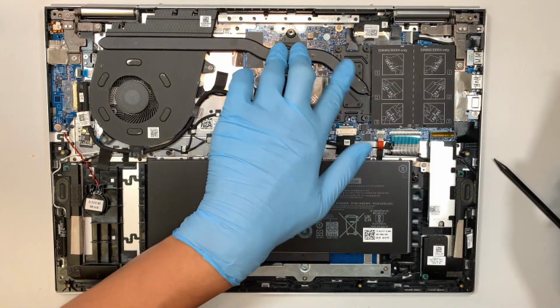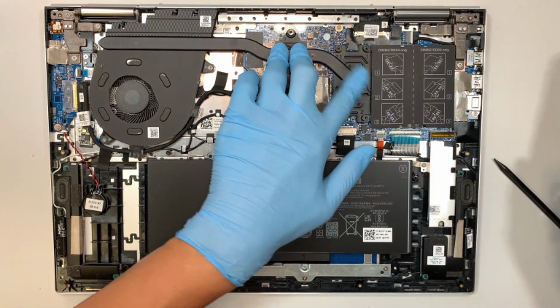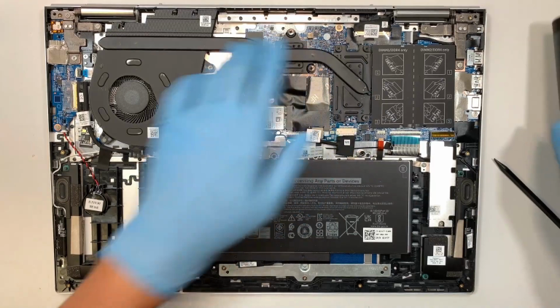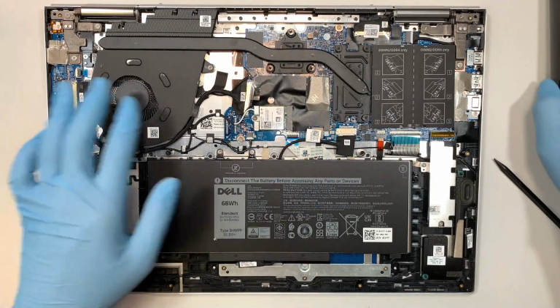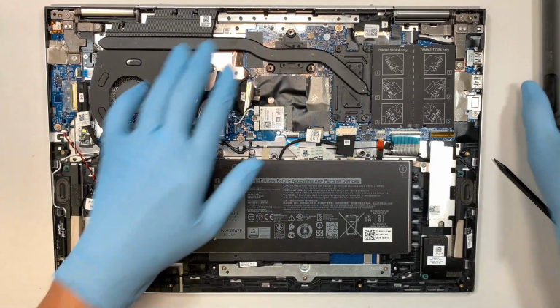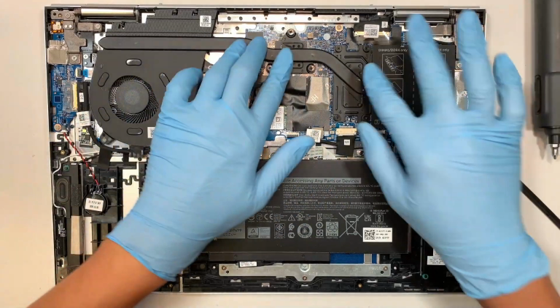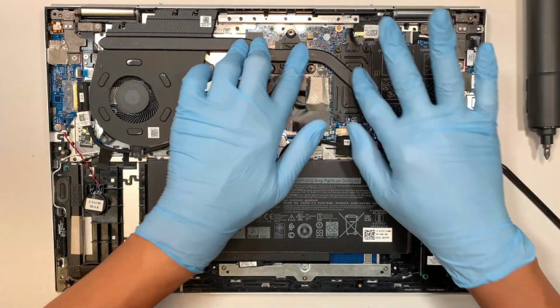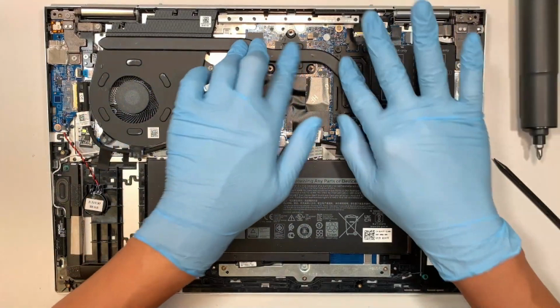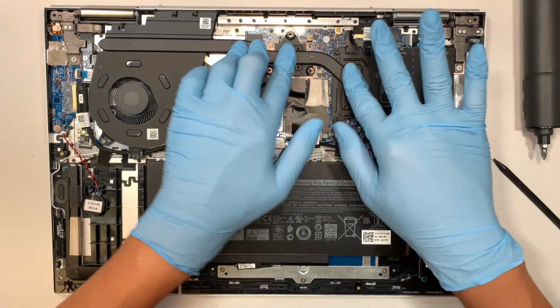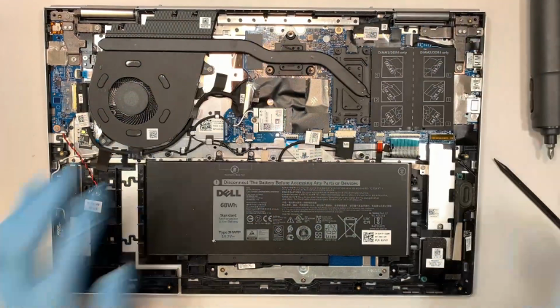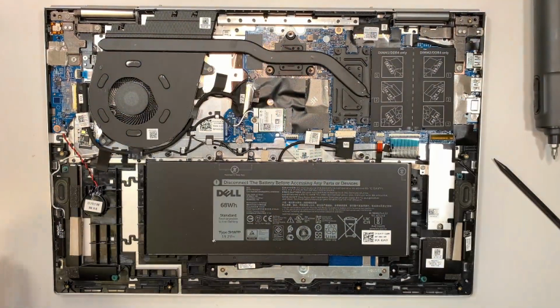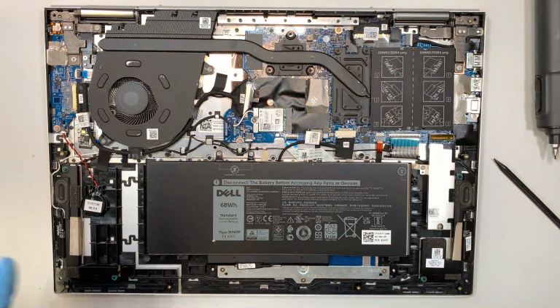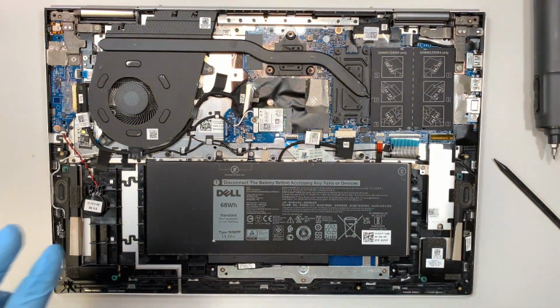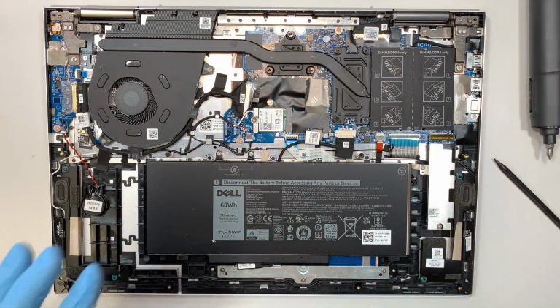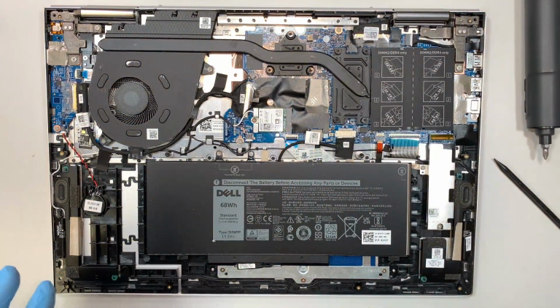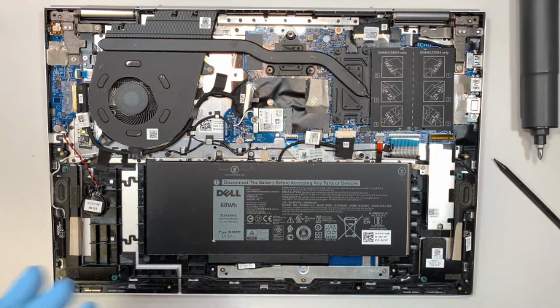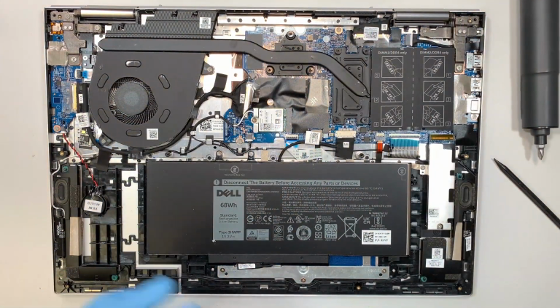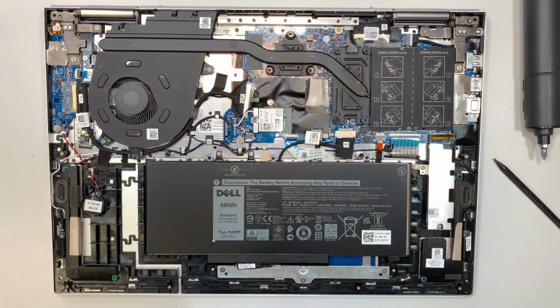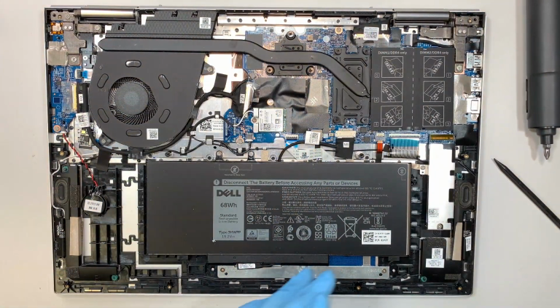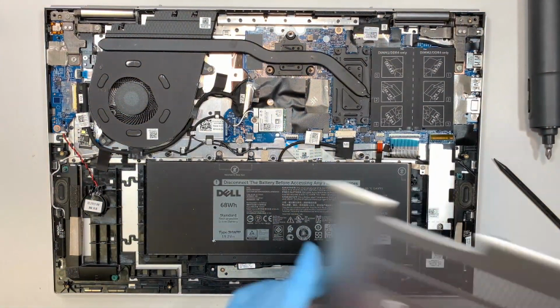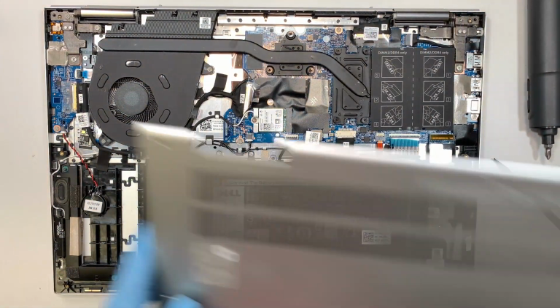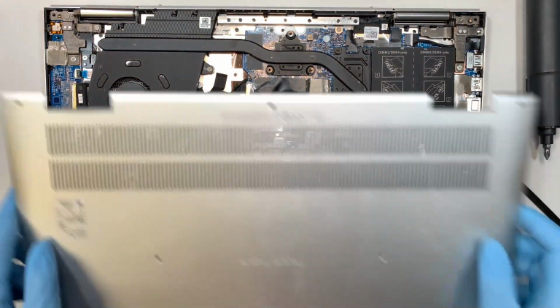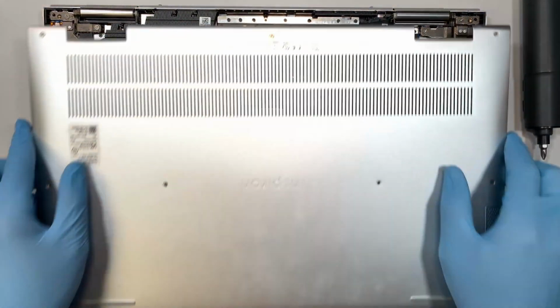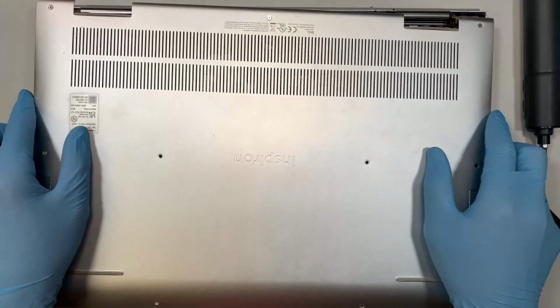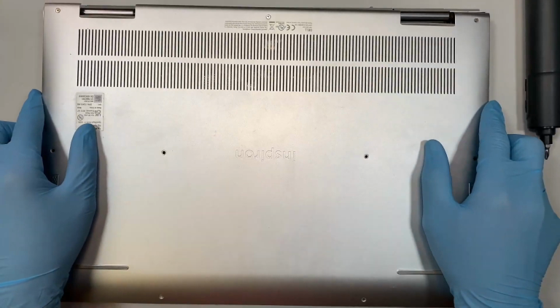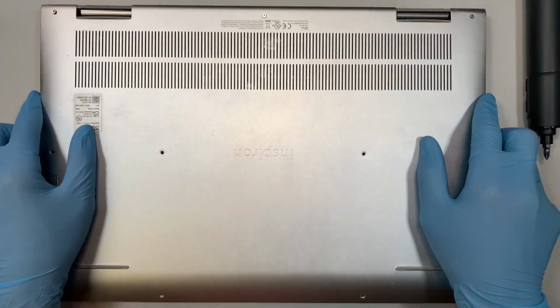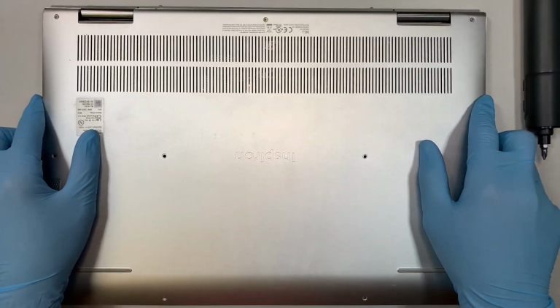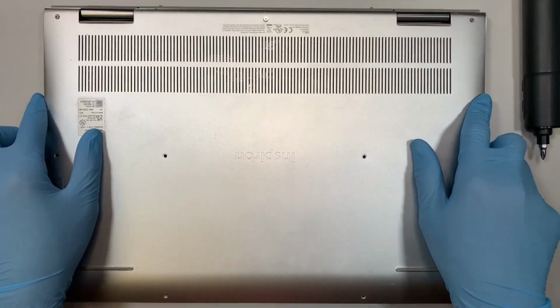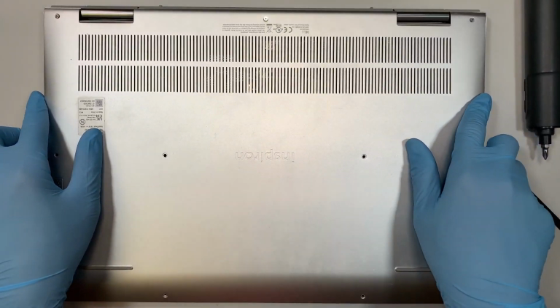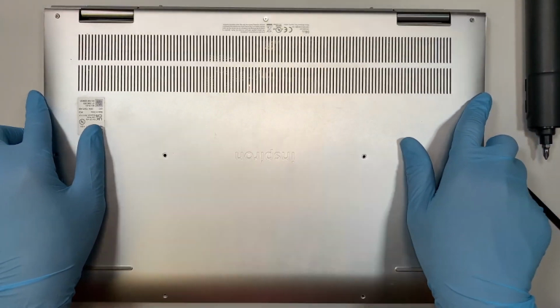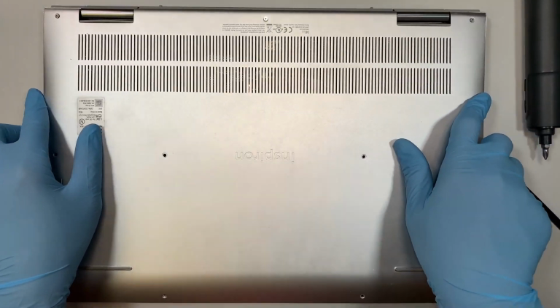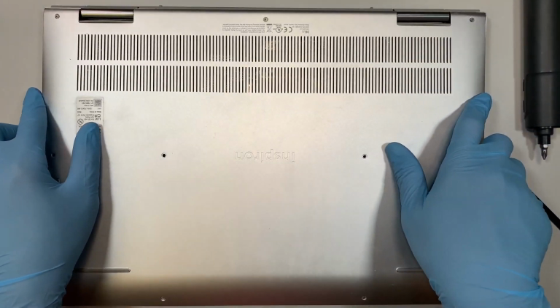Everything is all installed and good to go. Let me put the back cover all back together.